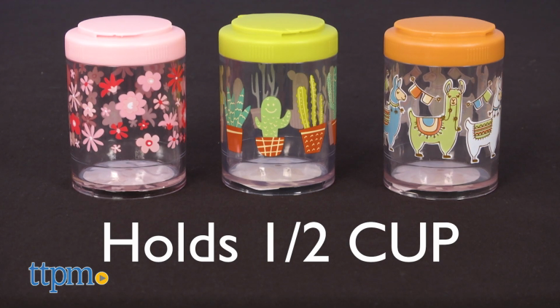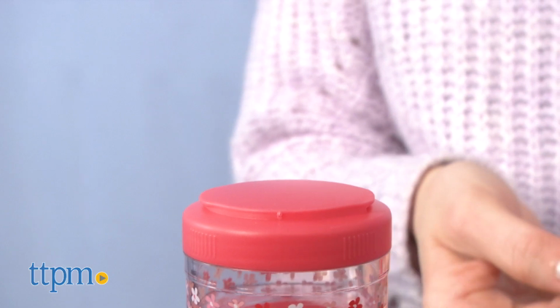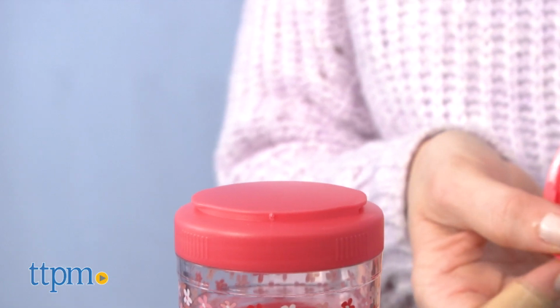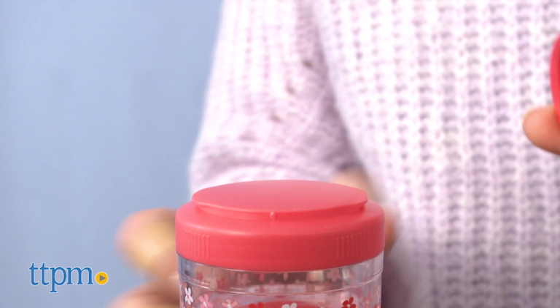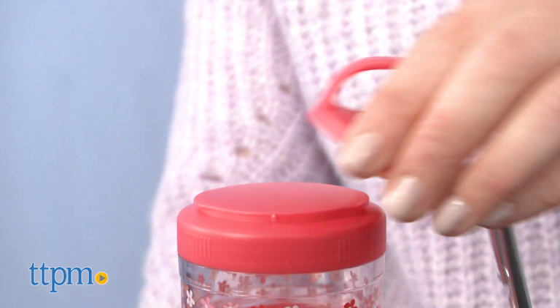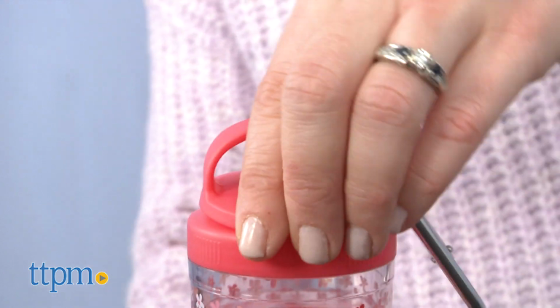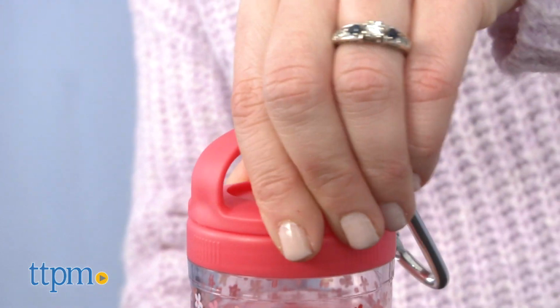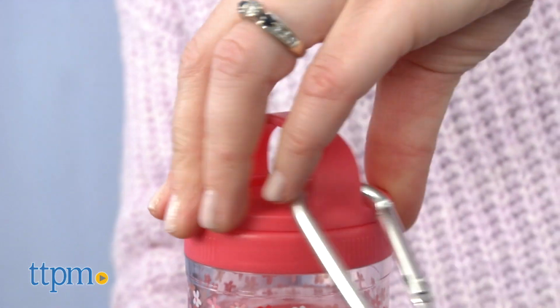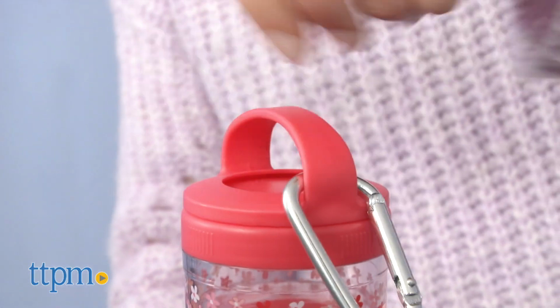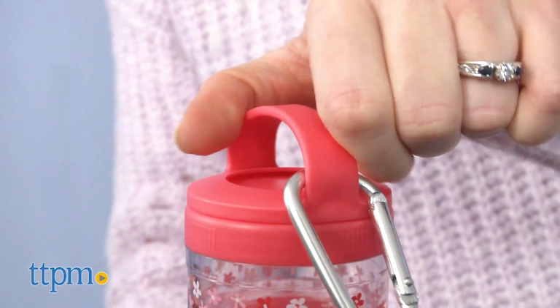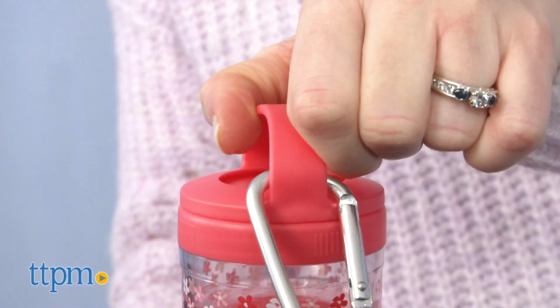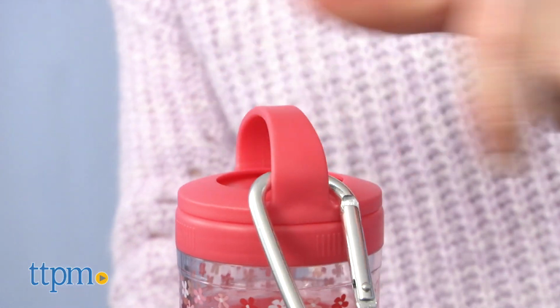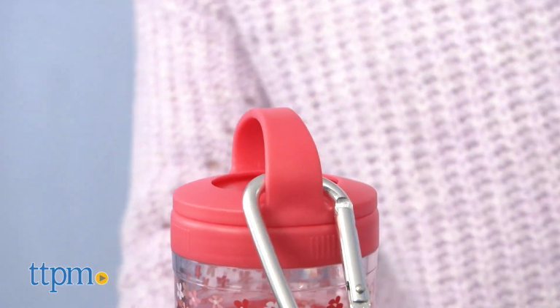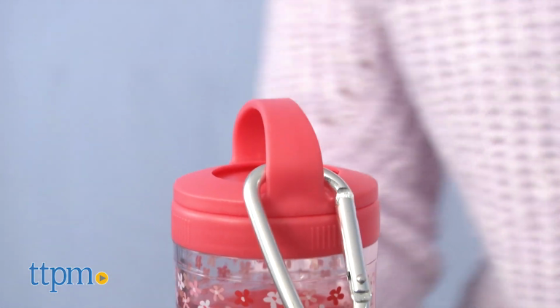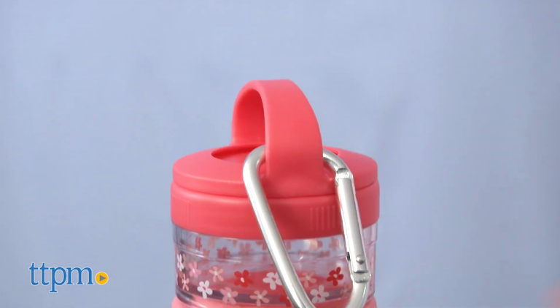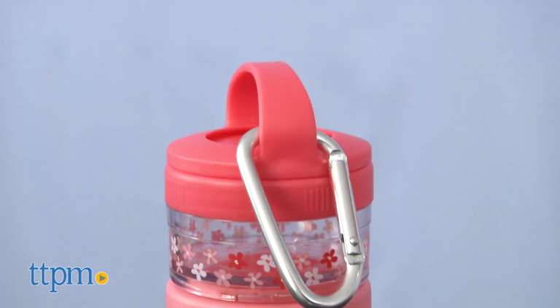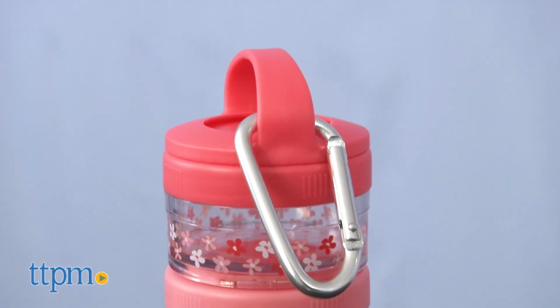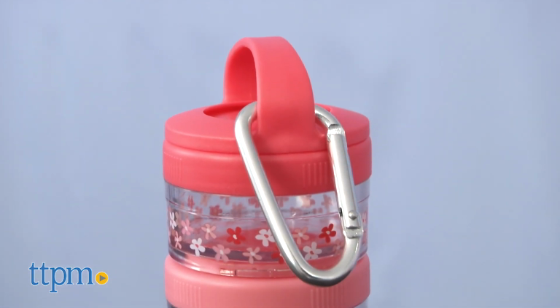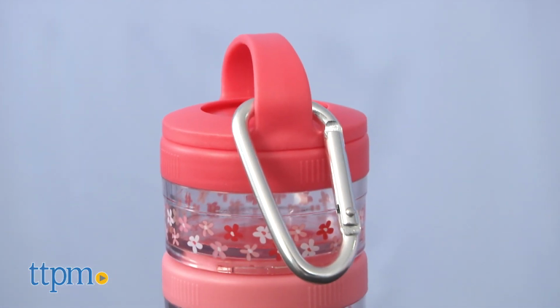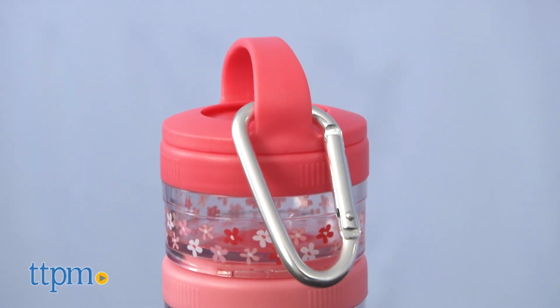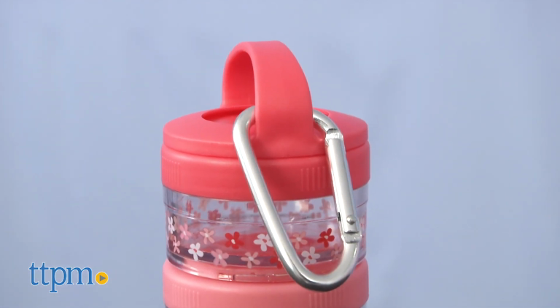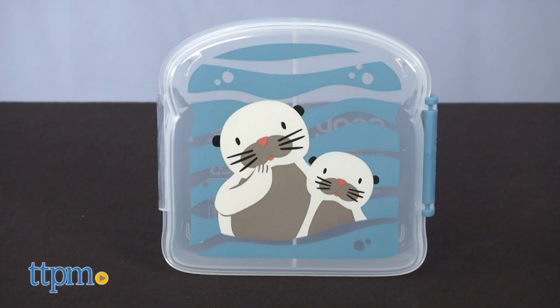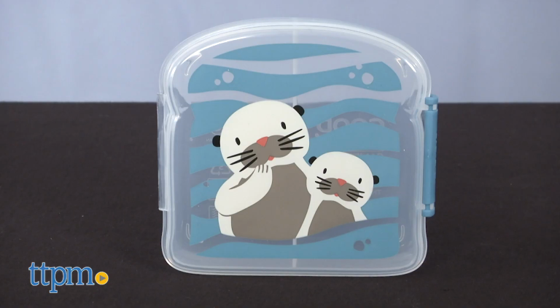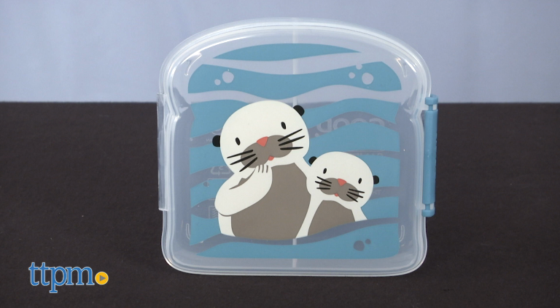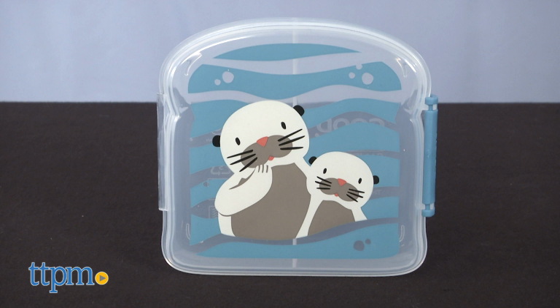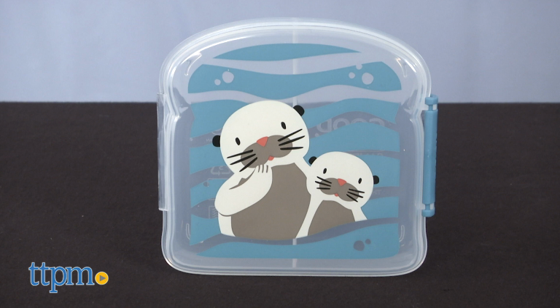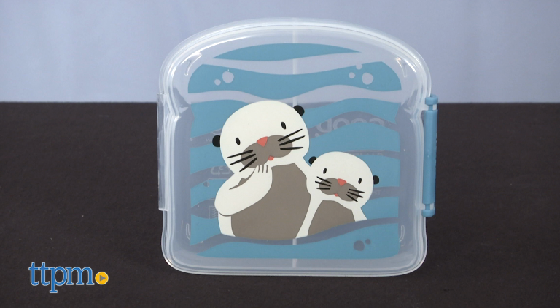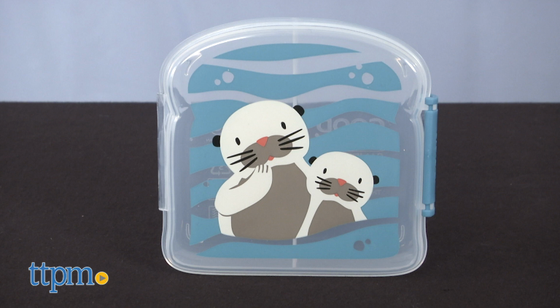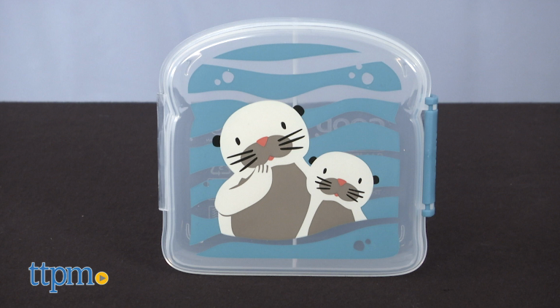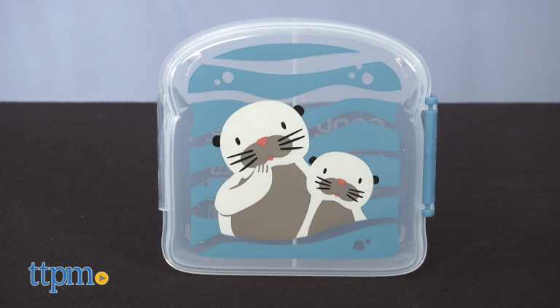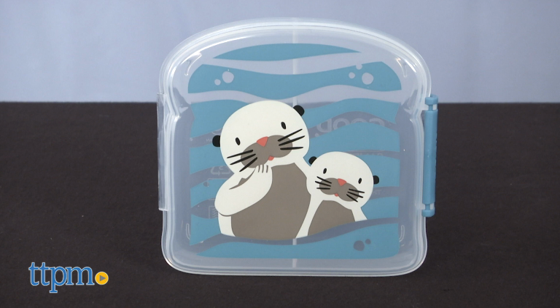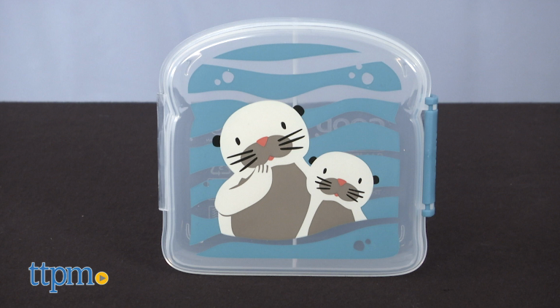Twist on the carabiner clip to the top container so you can easily clip it to a diaper bag or stroller. Once your kids start school, pack lunch in the Good Lunch Sandwich Box.